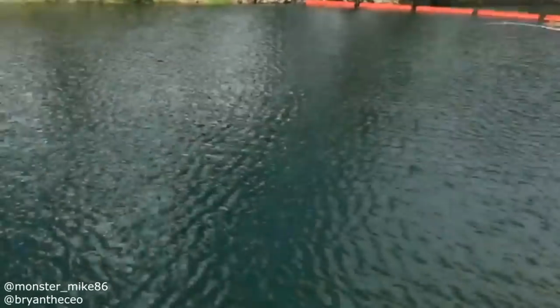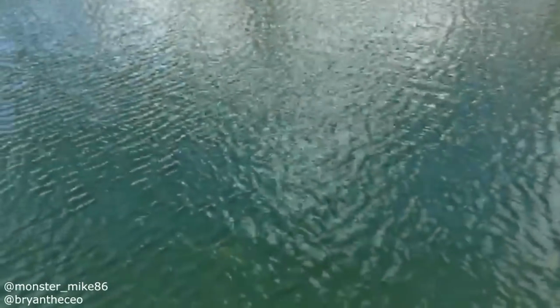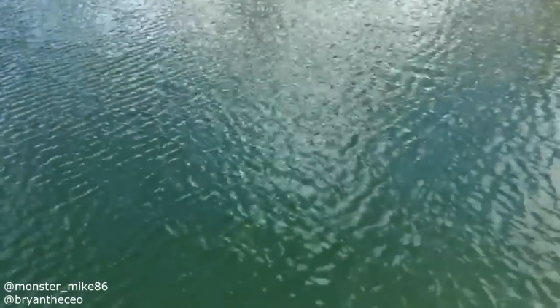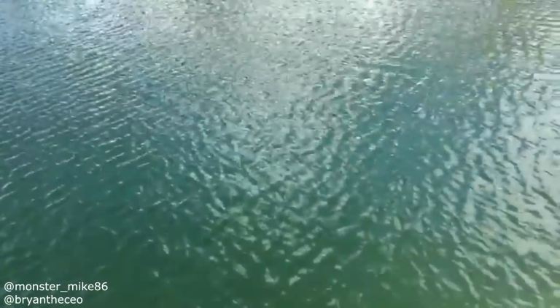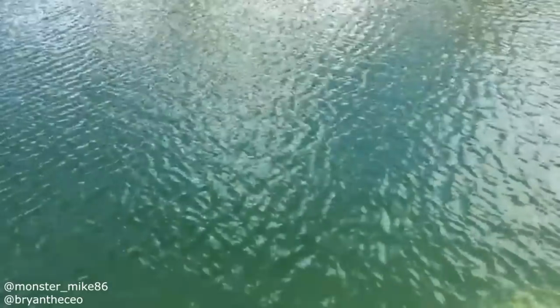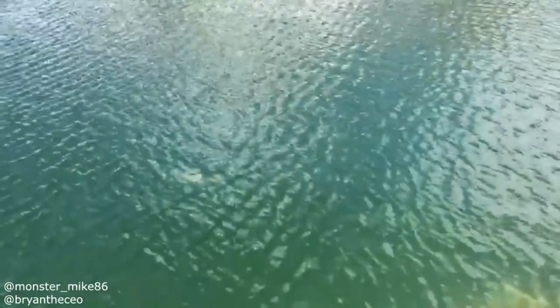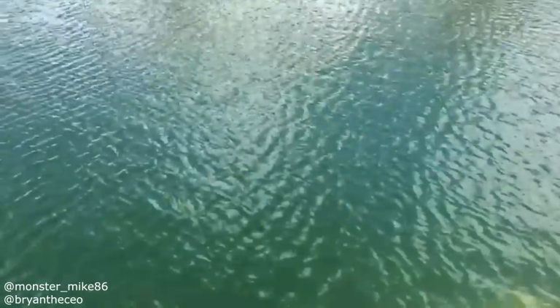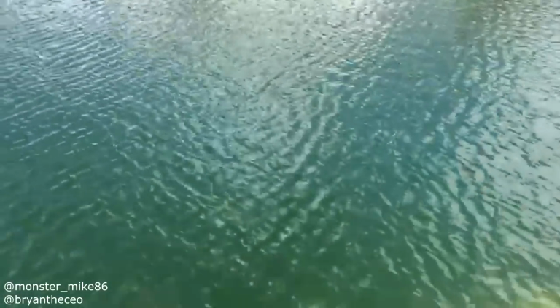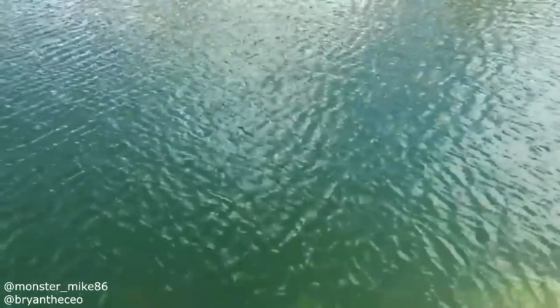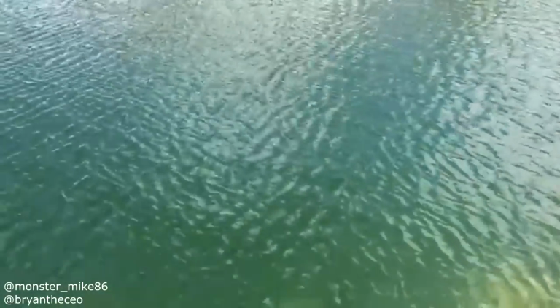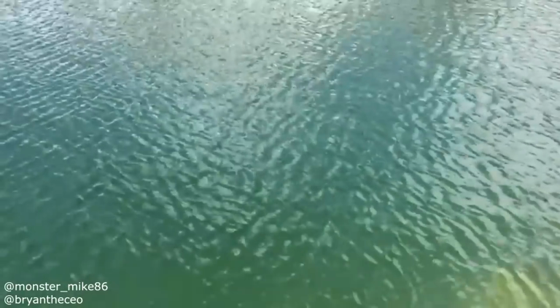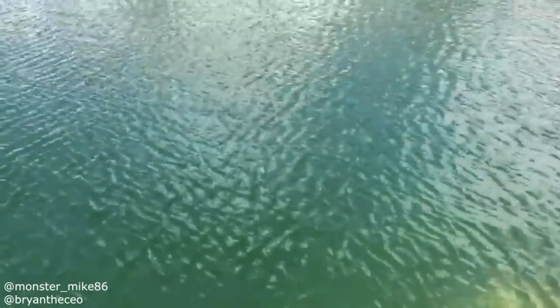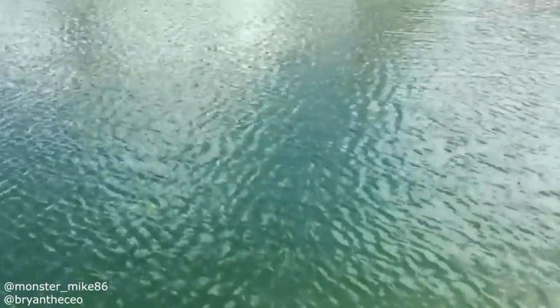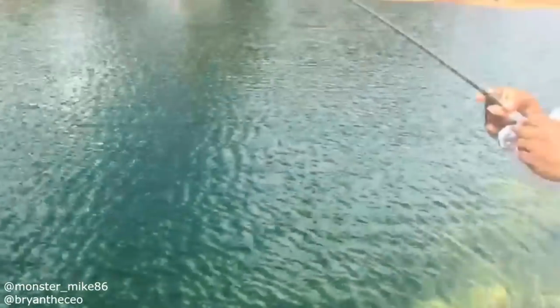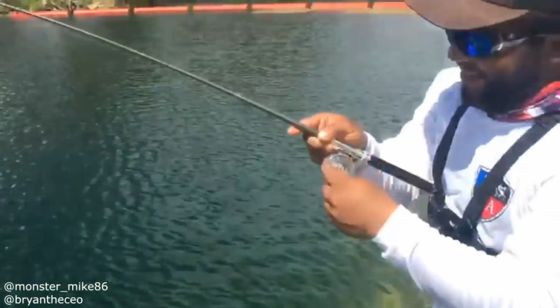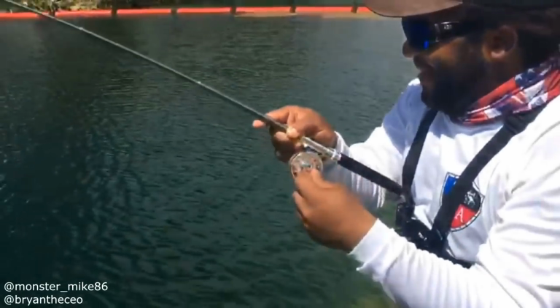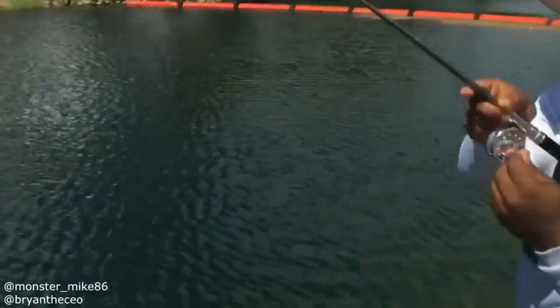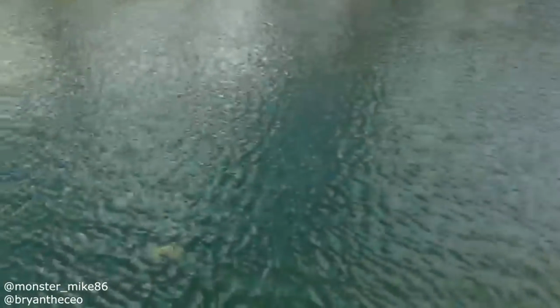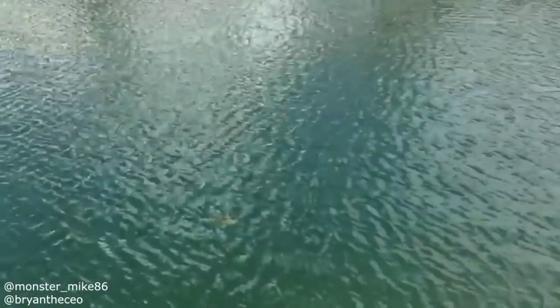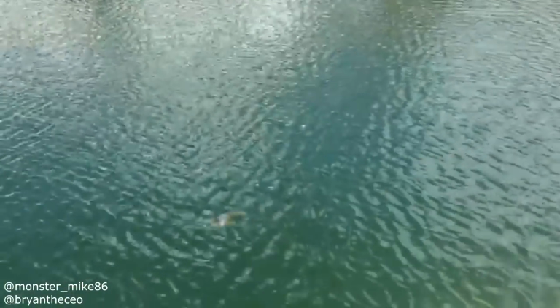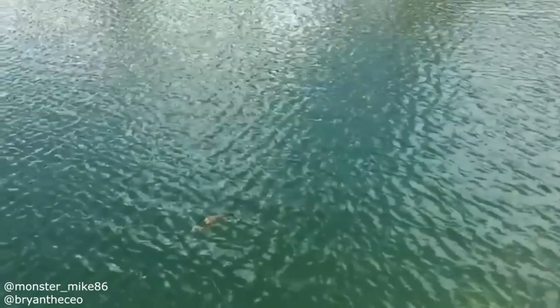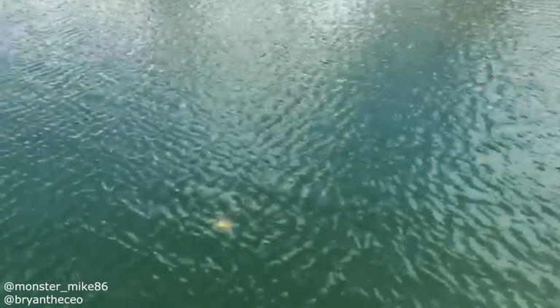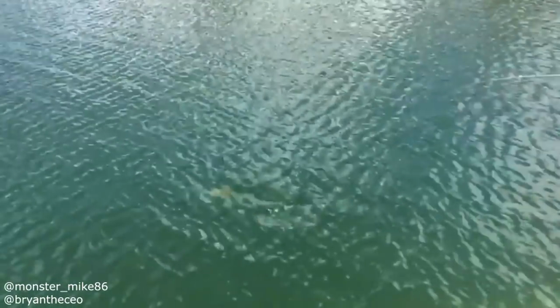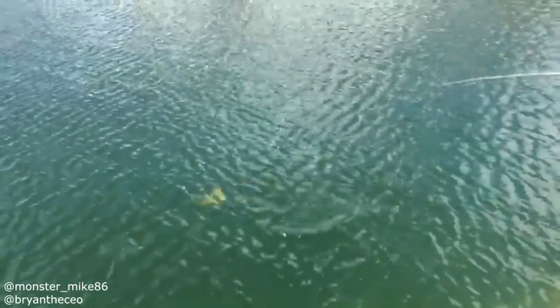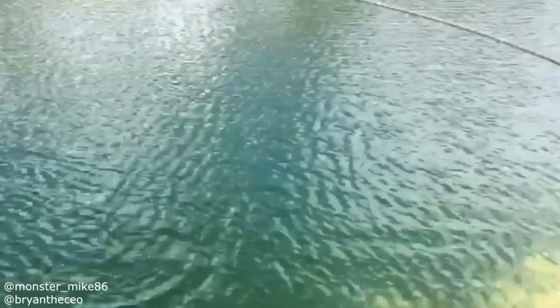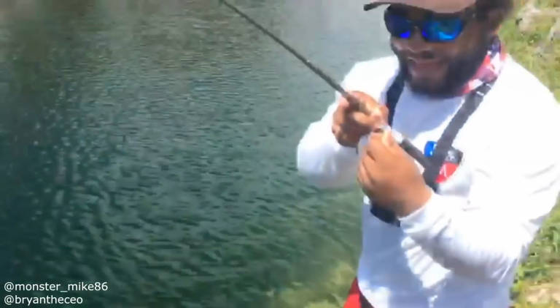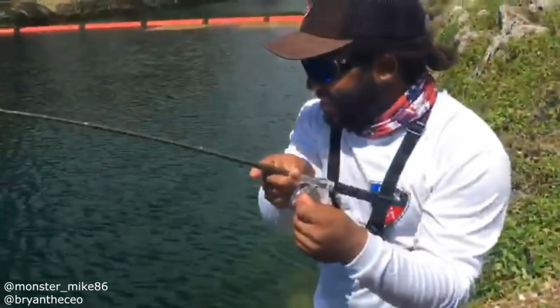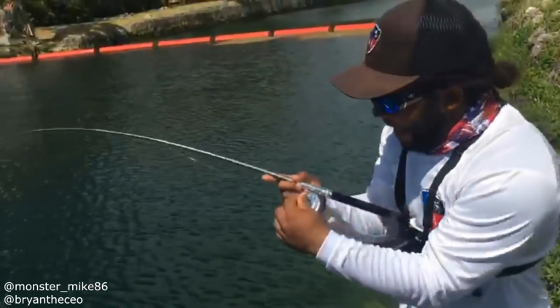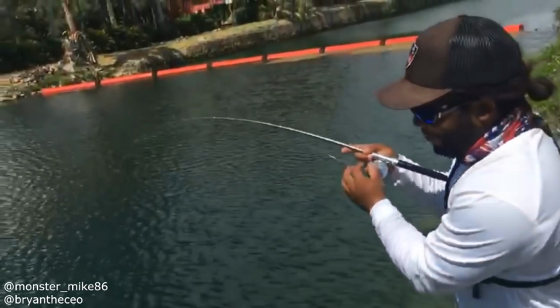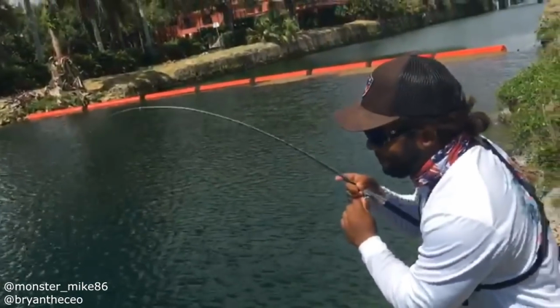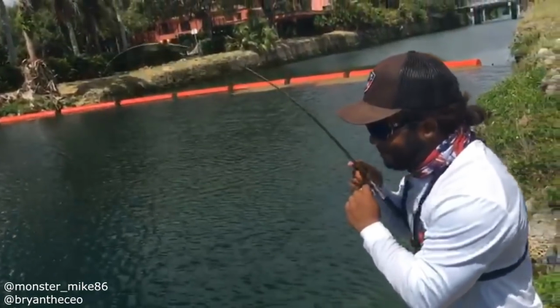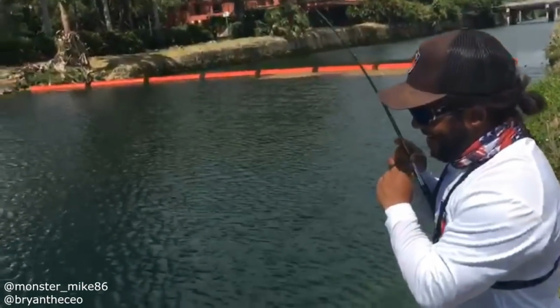Waiting for that jump — give me that jump! Guys, you can fit this anywhere — in the glove compartment, anywhere. I always say it but look, it's a pen that extends to a fly reel, and I'm catching peacock on it.